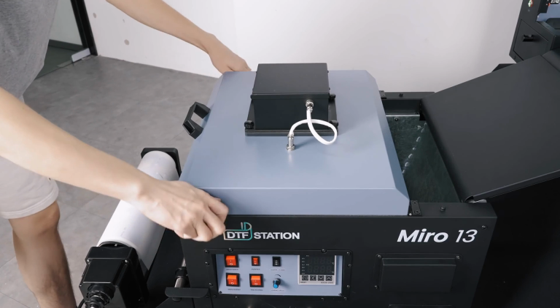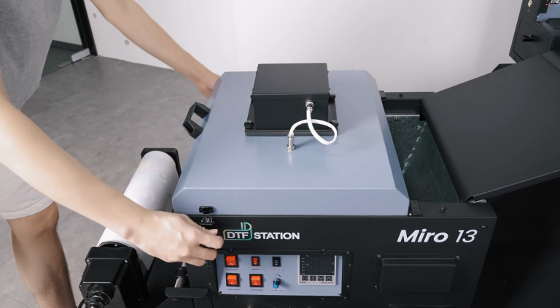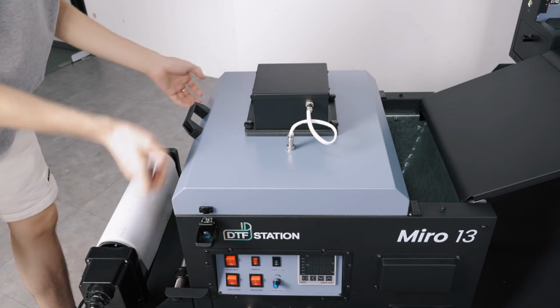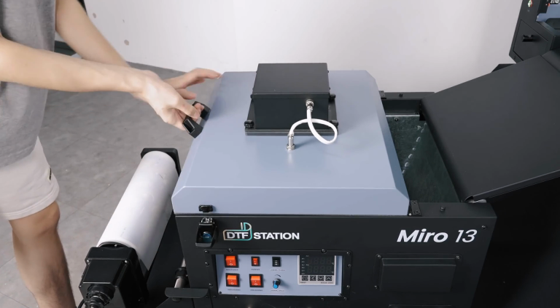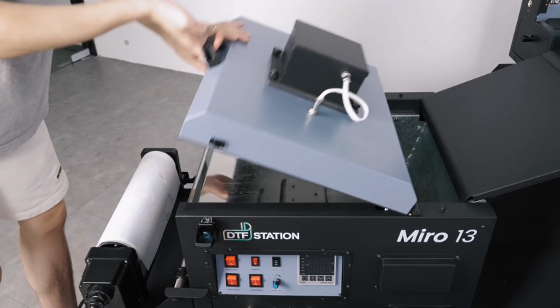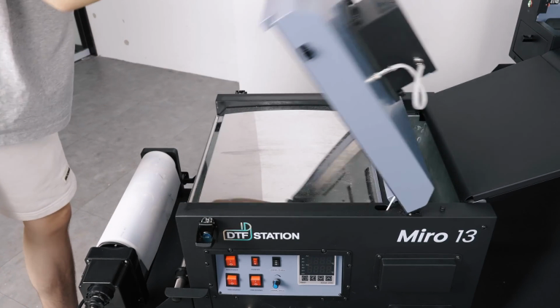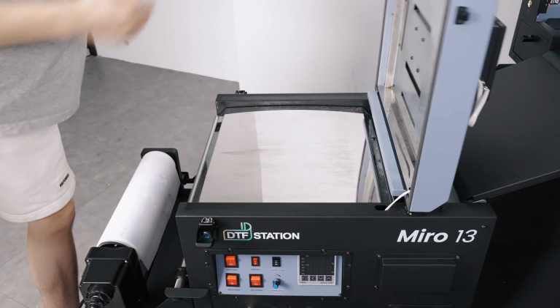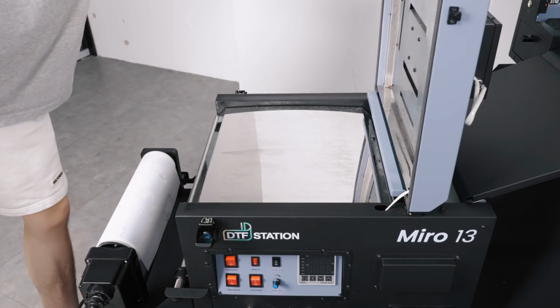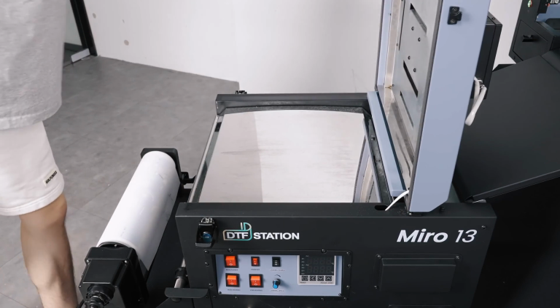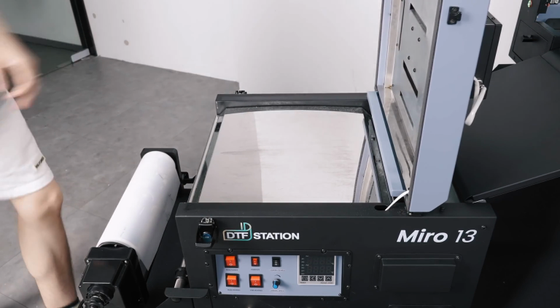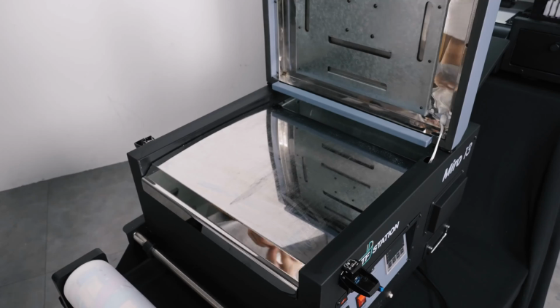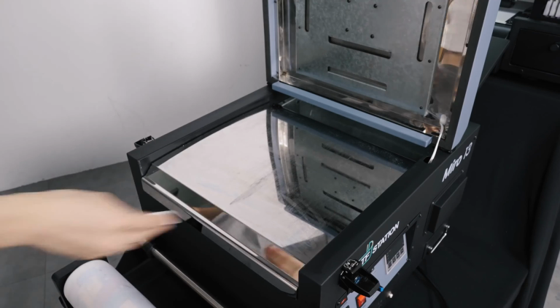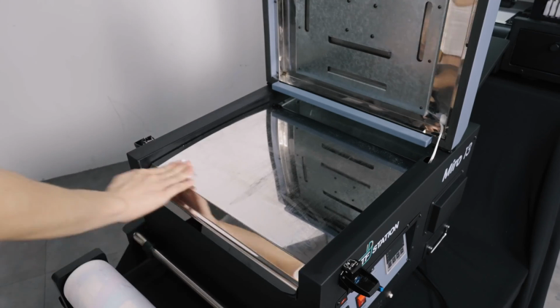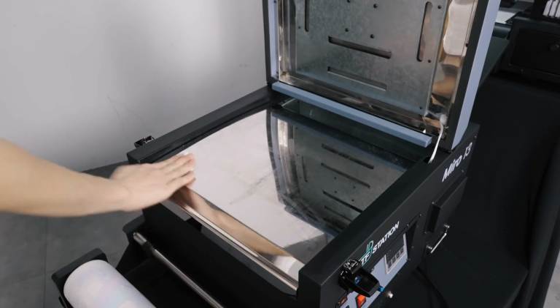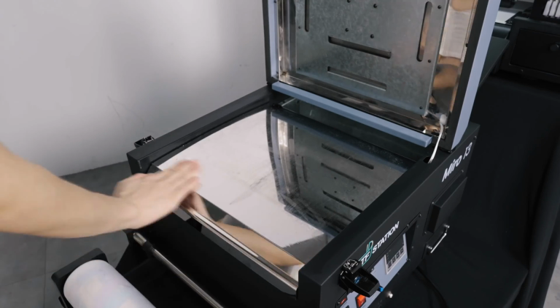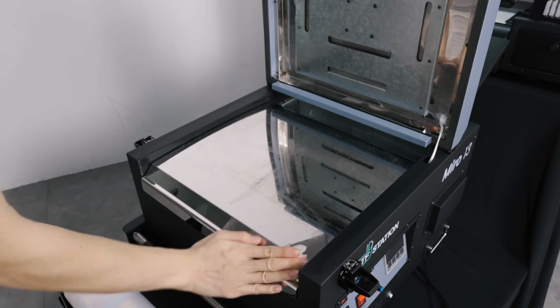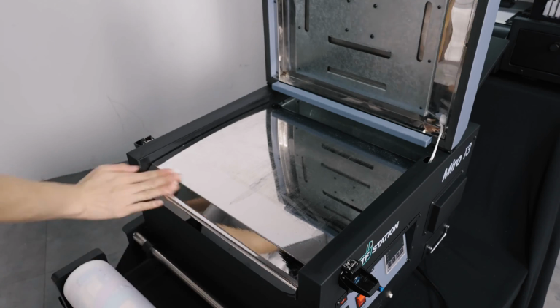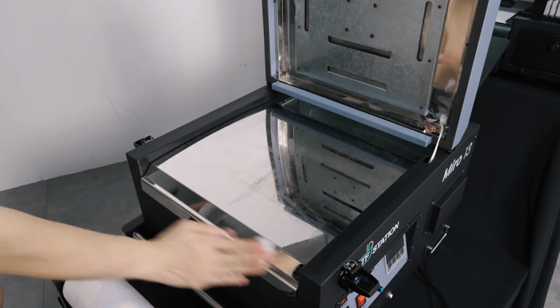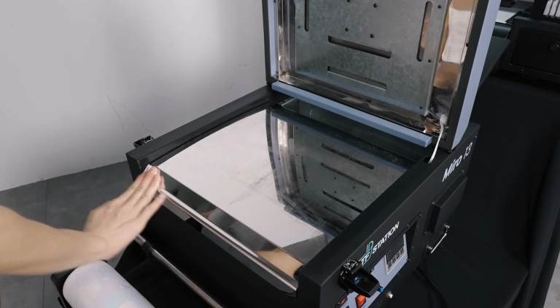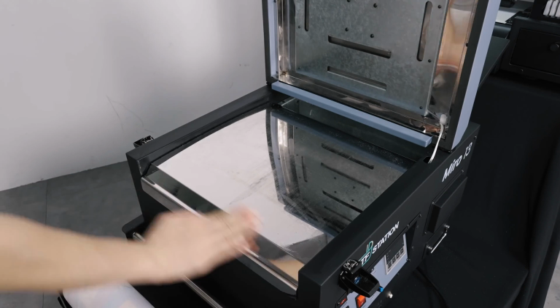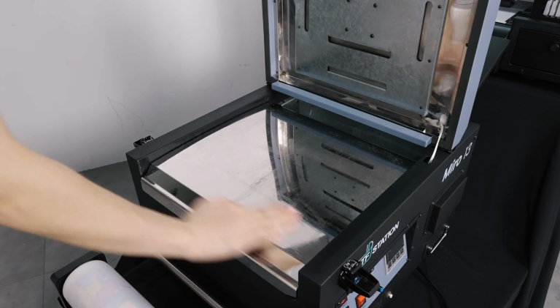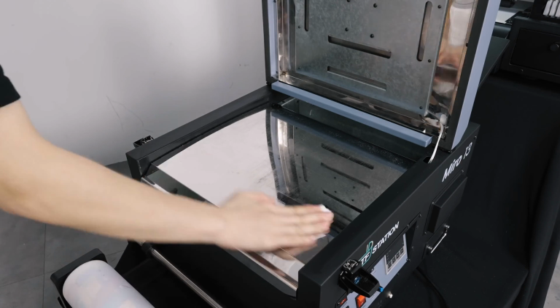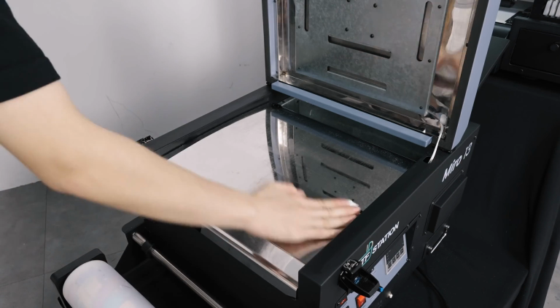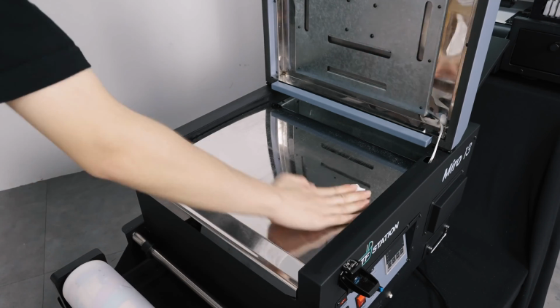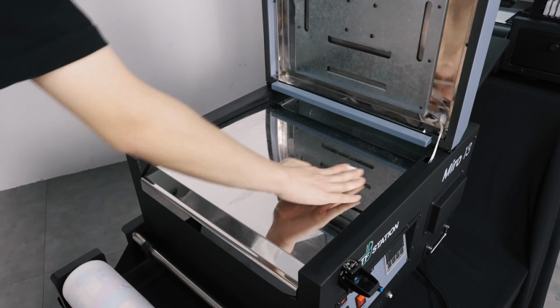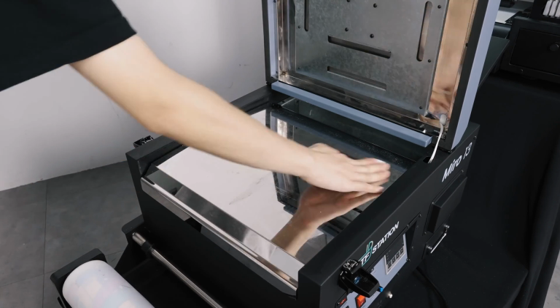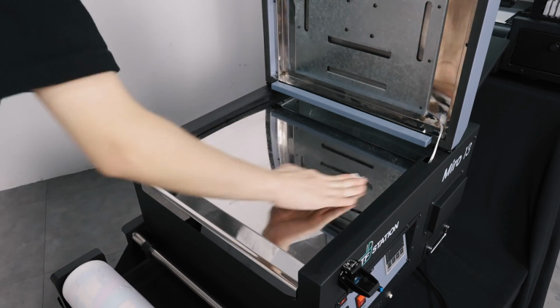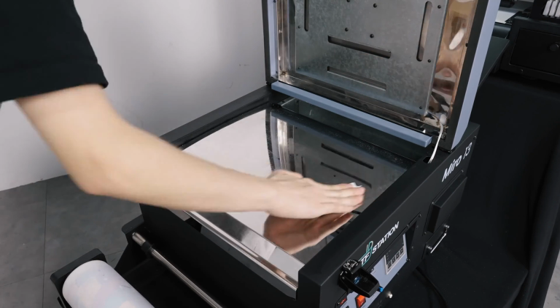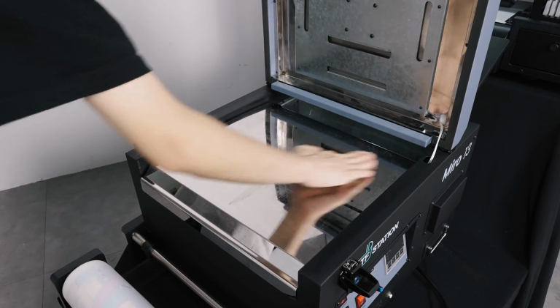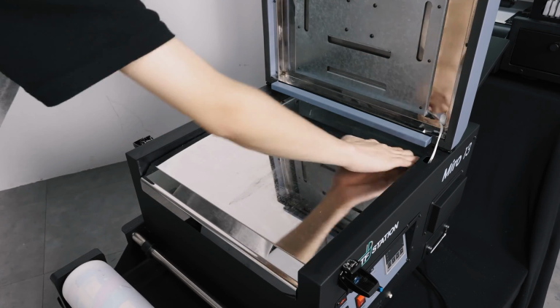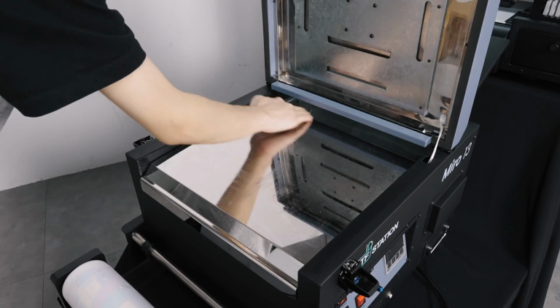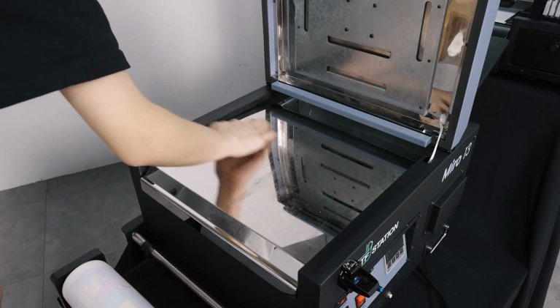Continue cleaning the machine by using a cloth or towel to clean the heating element. The heating plate gets really hot, so any large debris could melt, causing problems to your film.